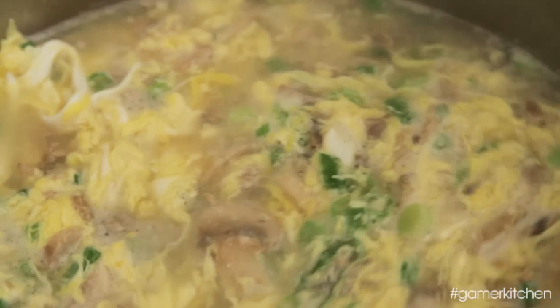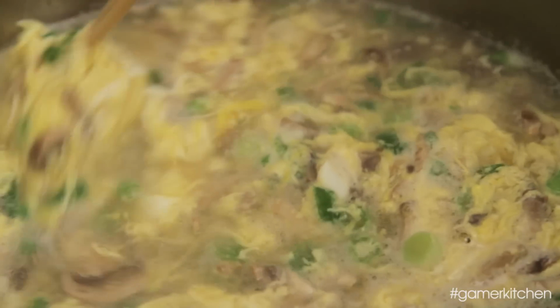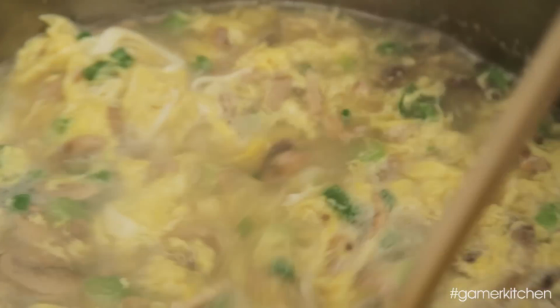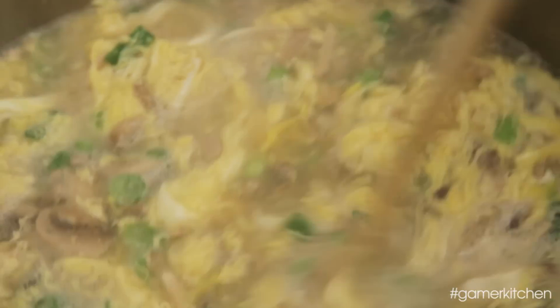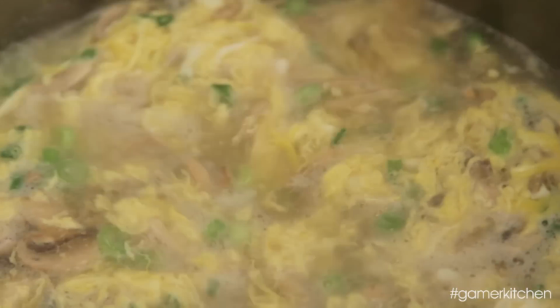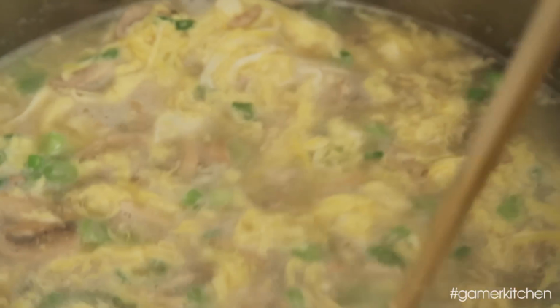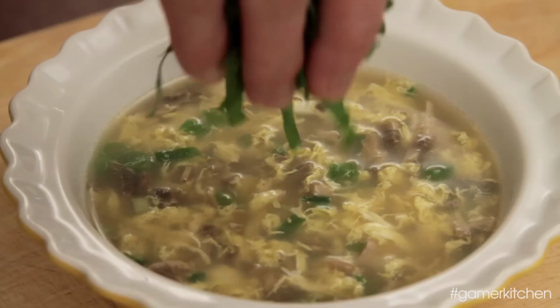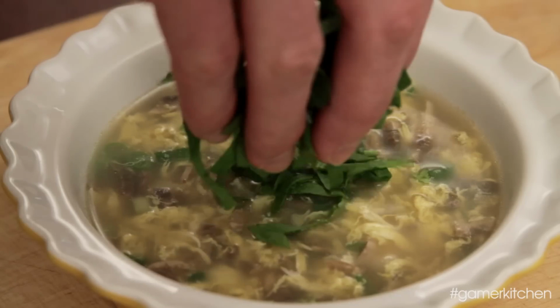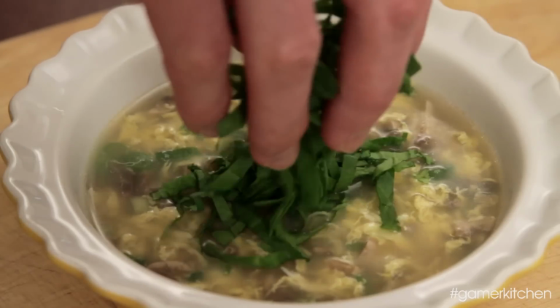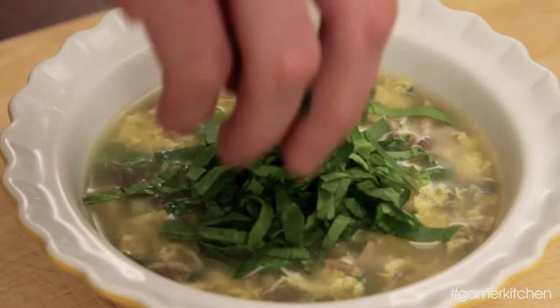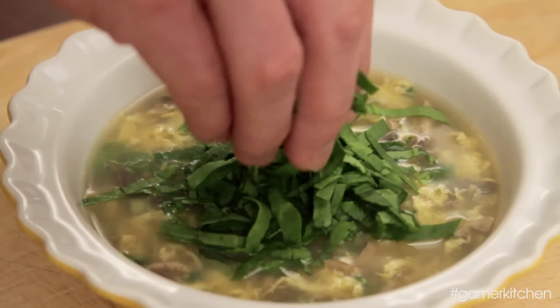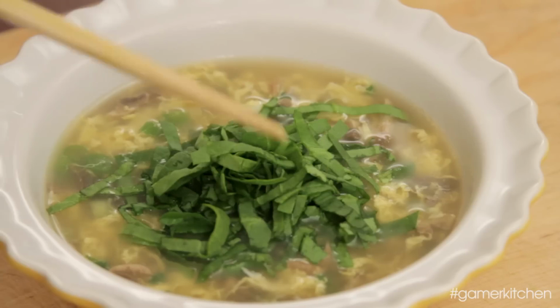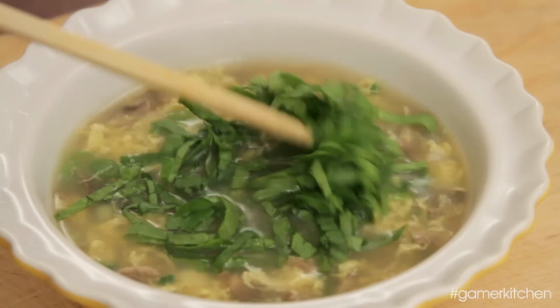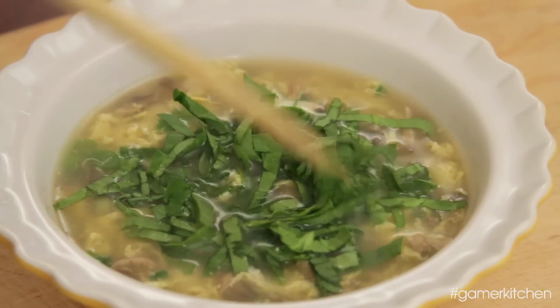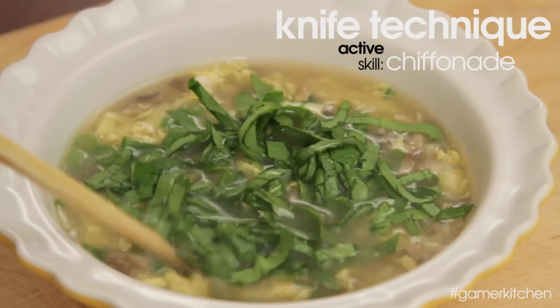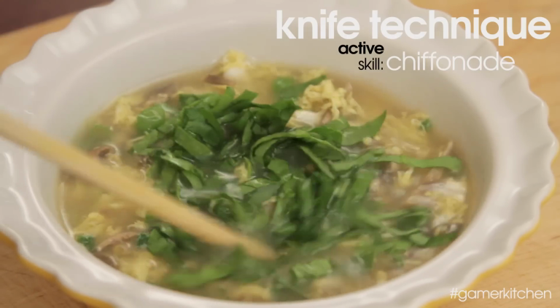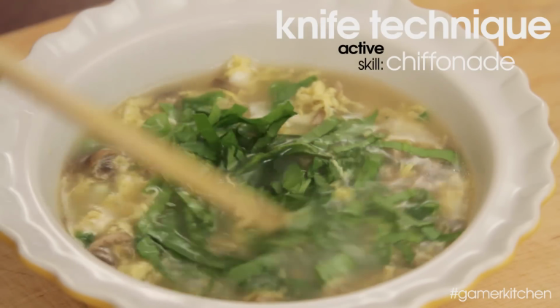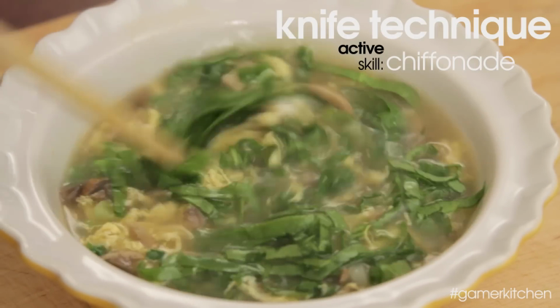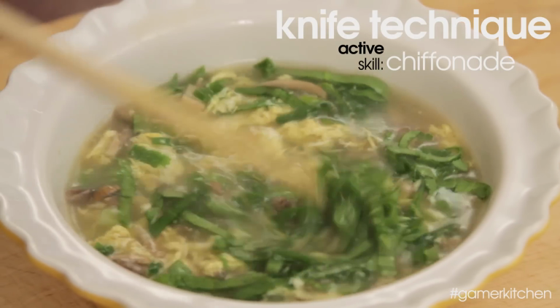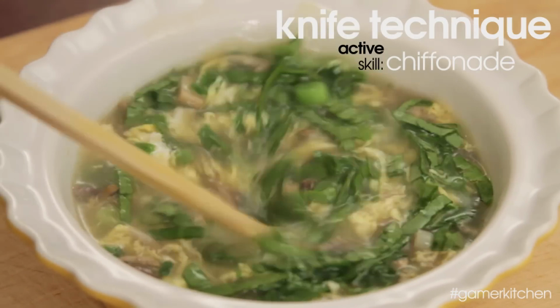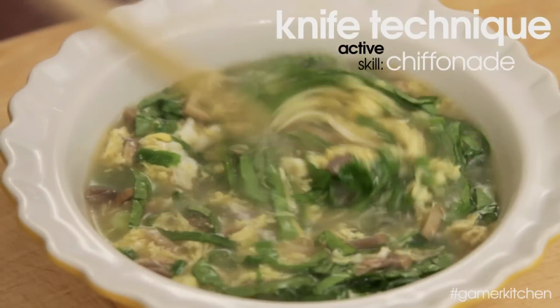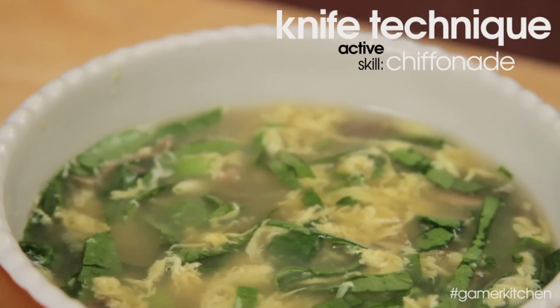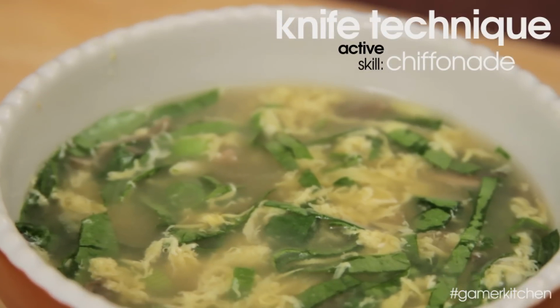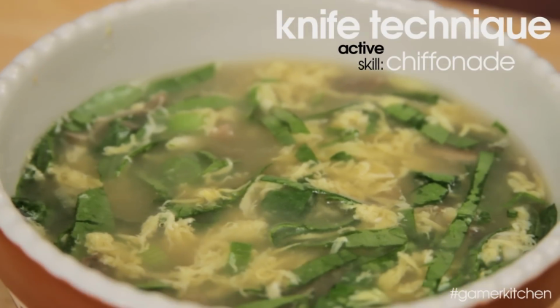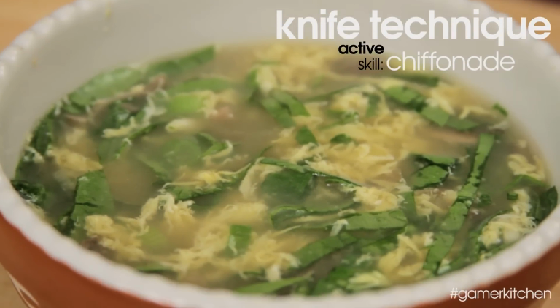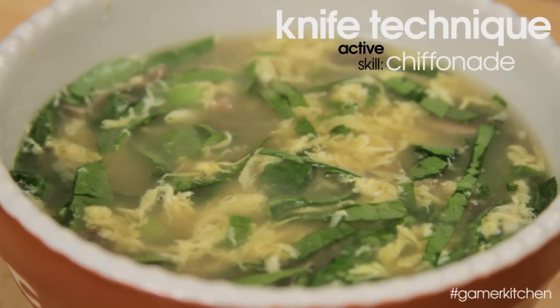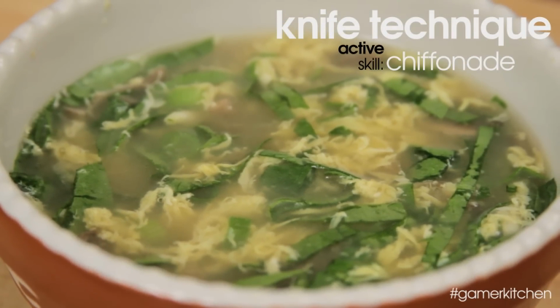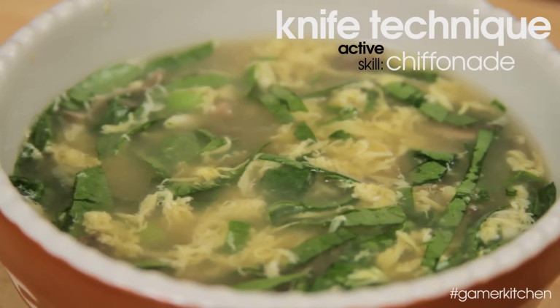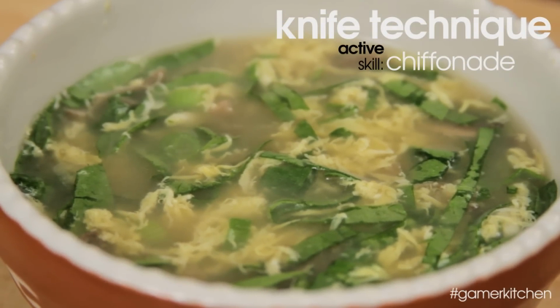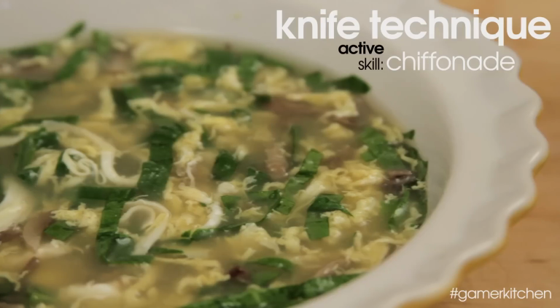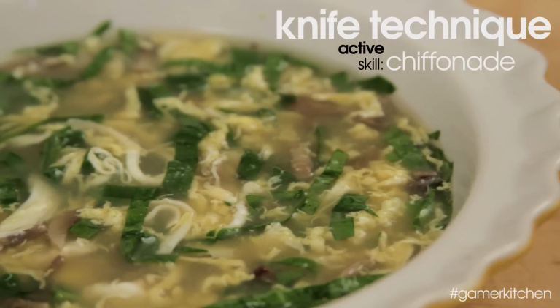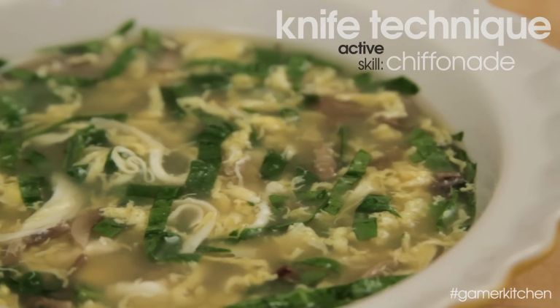Let the soup sit for a few minutes. Right before serving, top each bowl with a generous amount of the spinach that we cut using the active skill knife technique chiffonade. You'll notice the little ribbons of spinach complement the strips of mushrooms, and the green onions add a nice color.